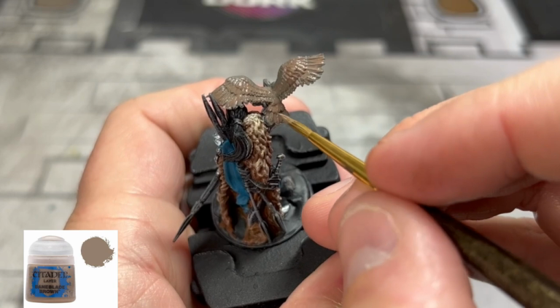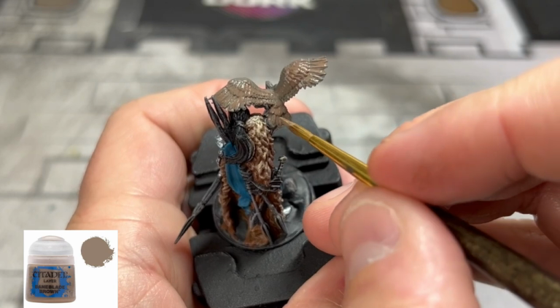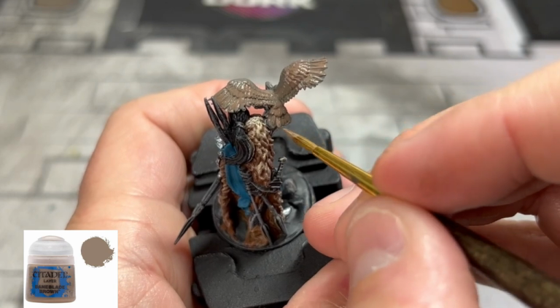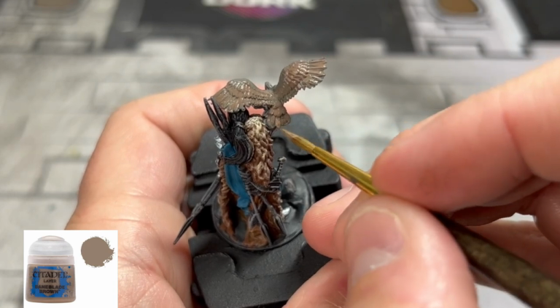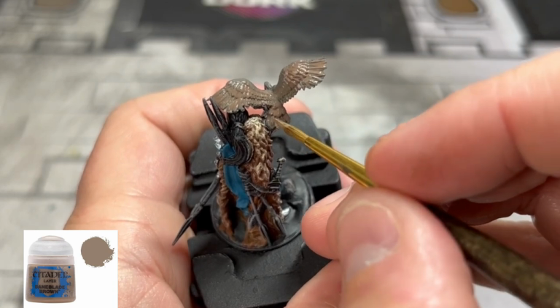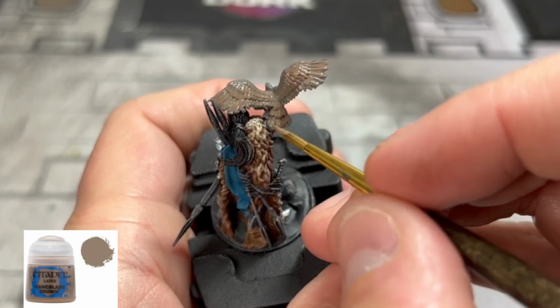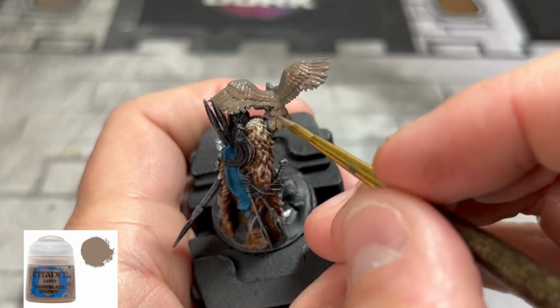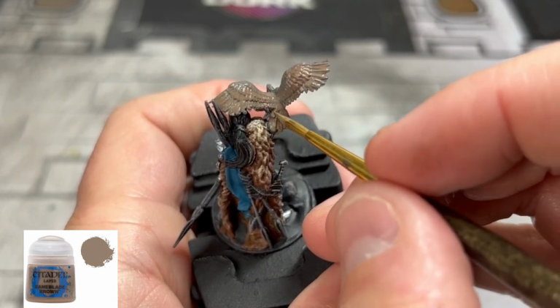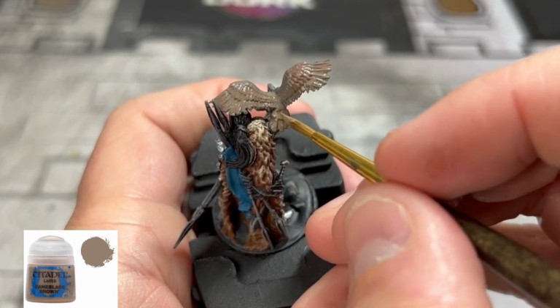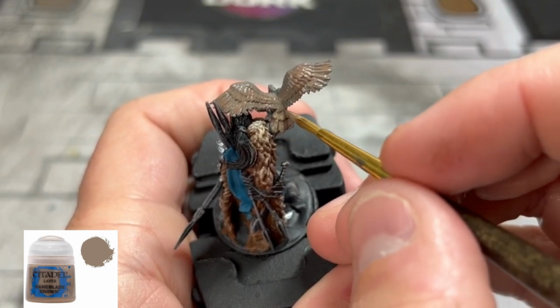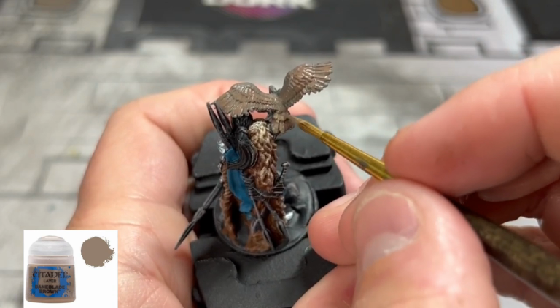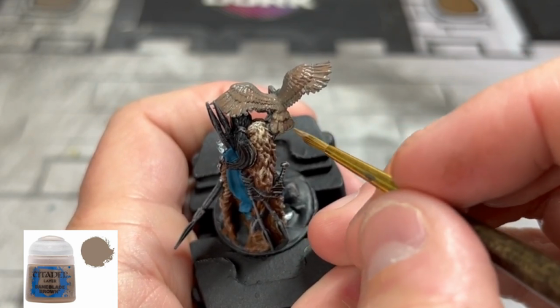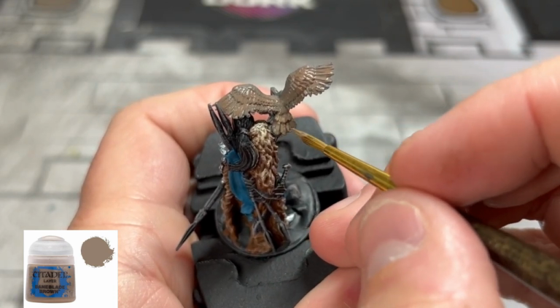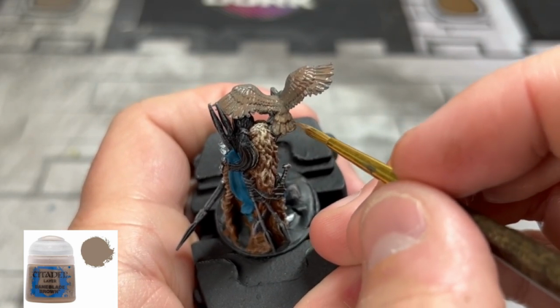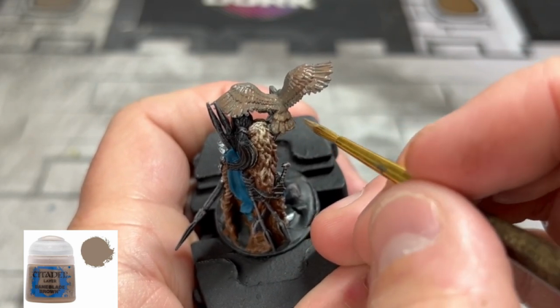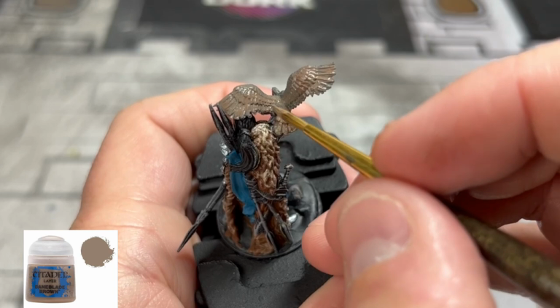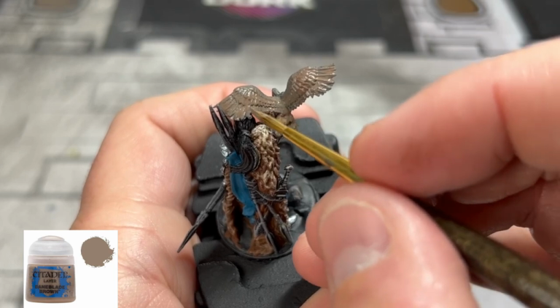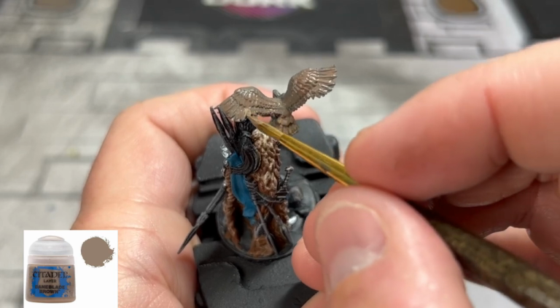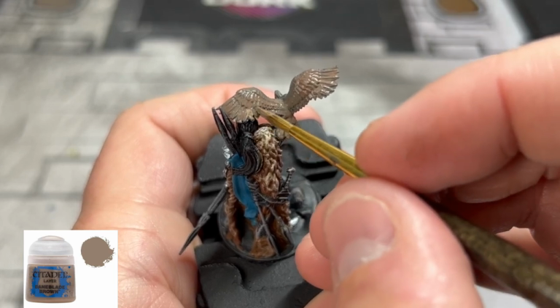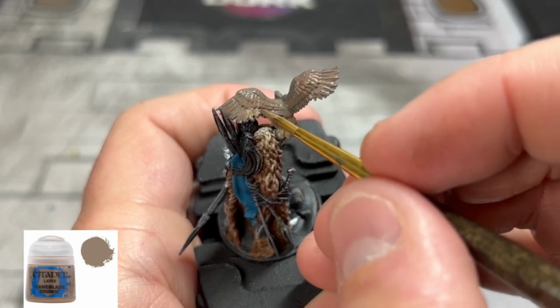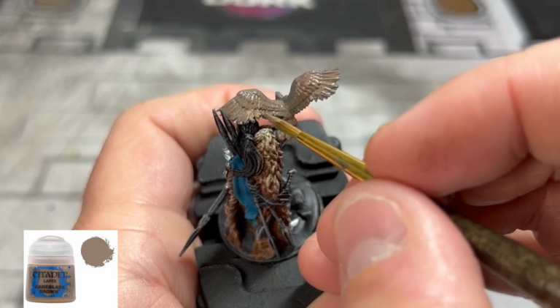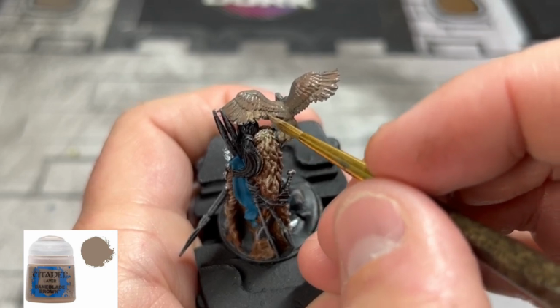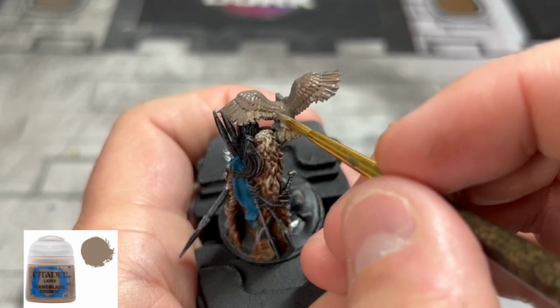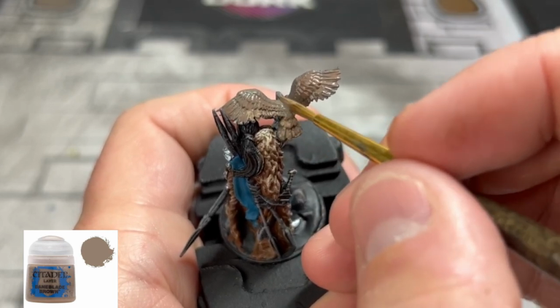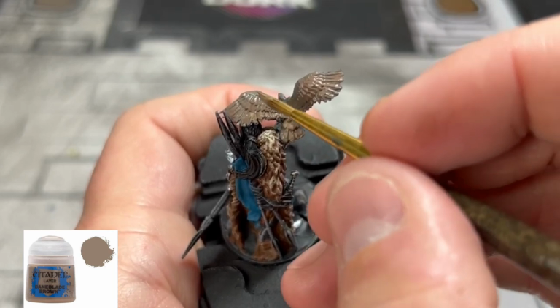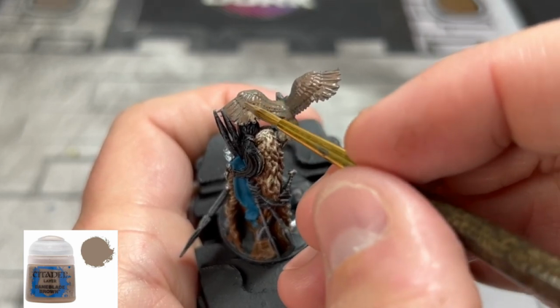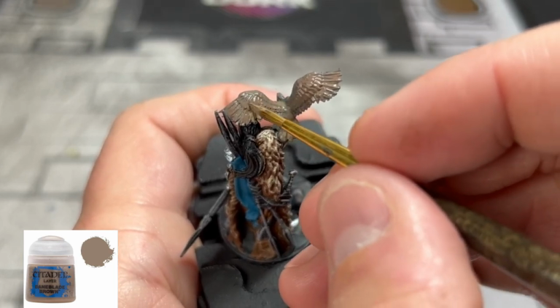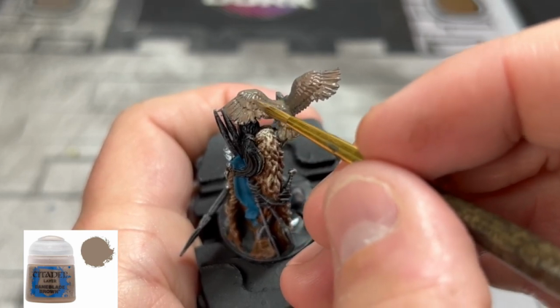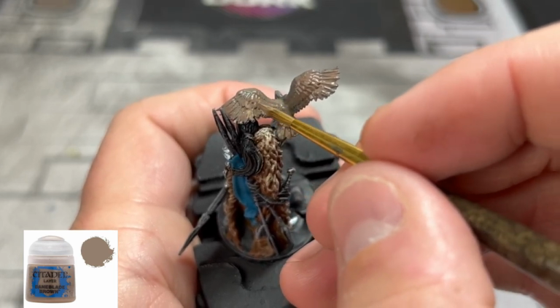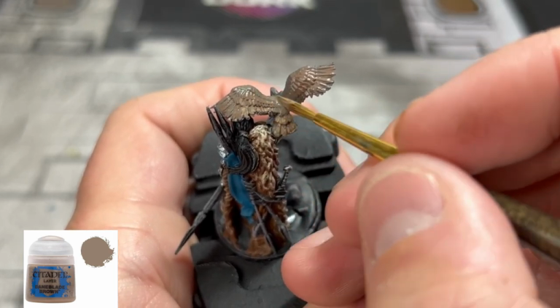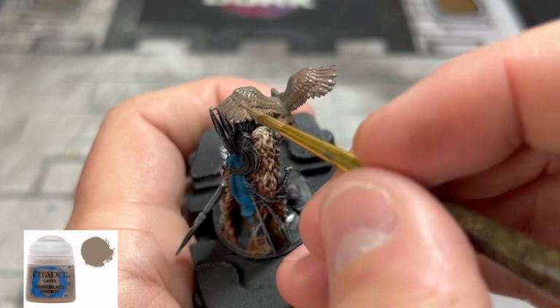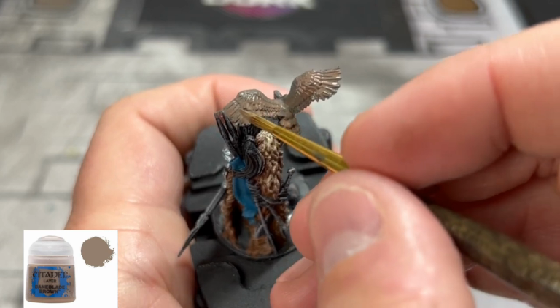Next we're going to use some Baneblade Brown, and again we're going to use this on our hawk — top and bottom areas, go over the whole thing. We're going to make a conglomerate of colors on this thing.